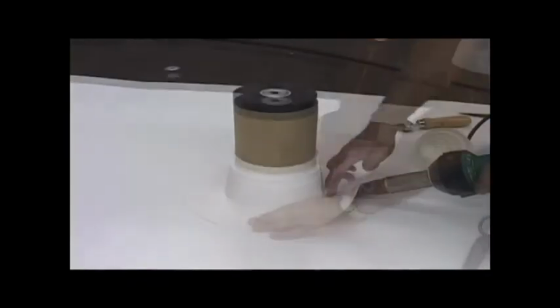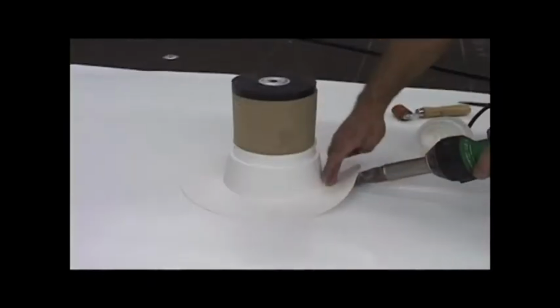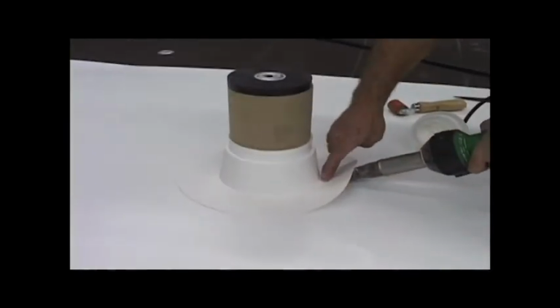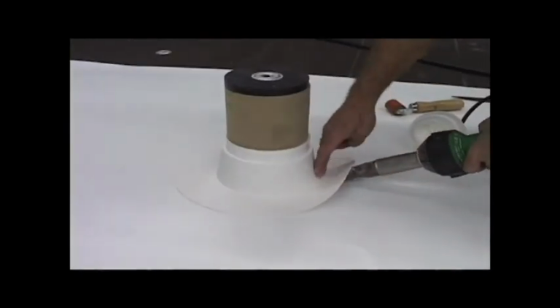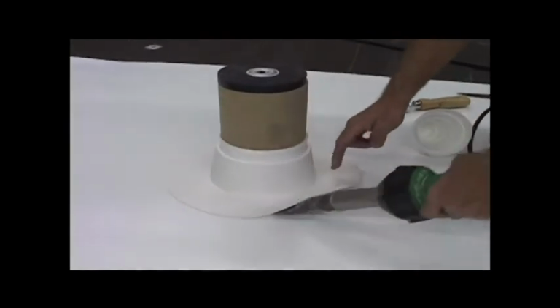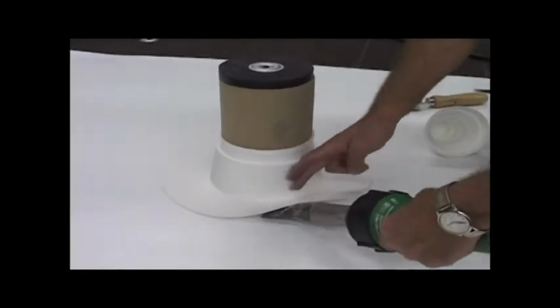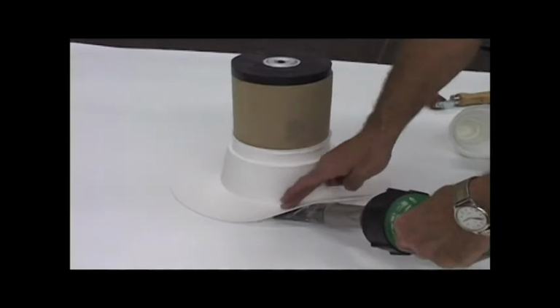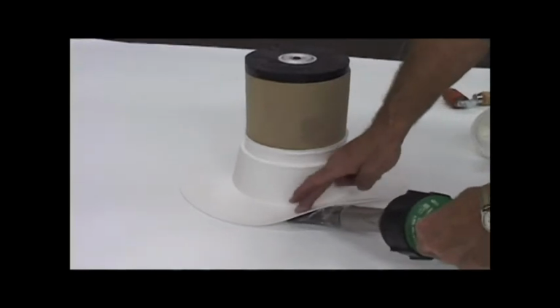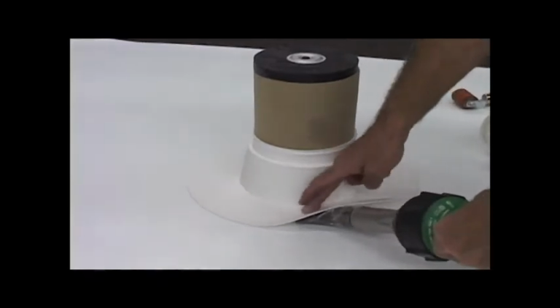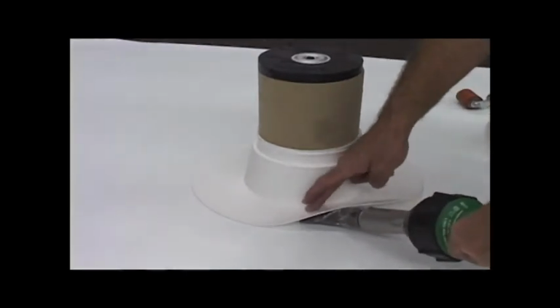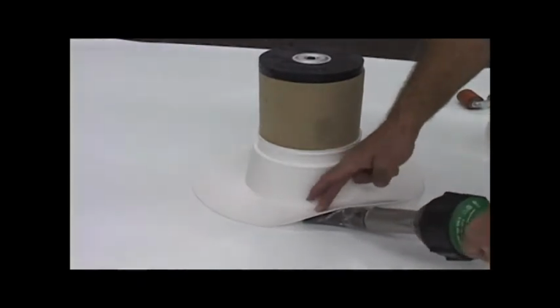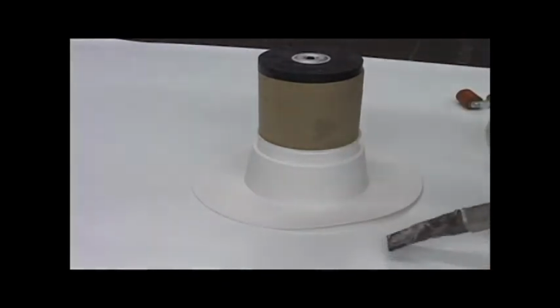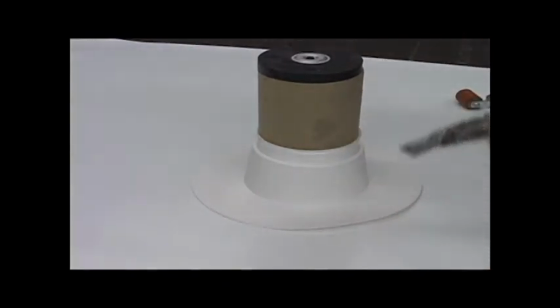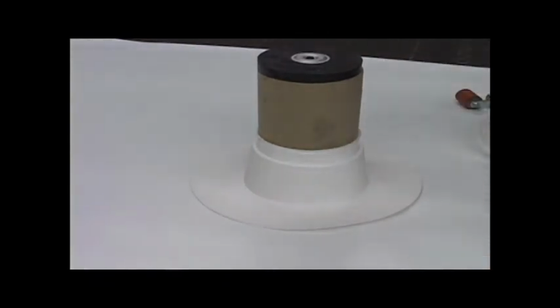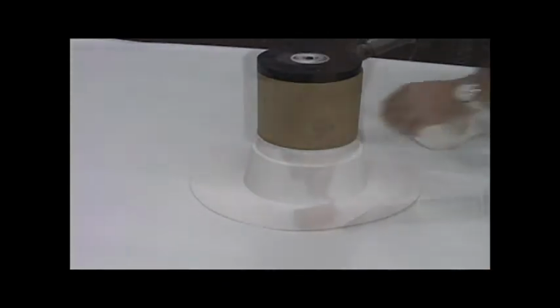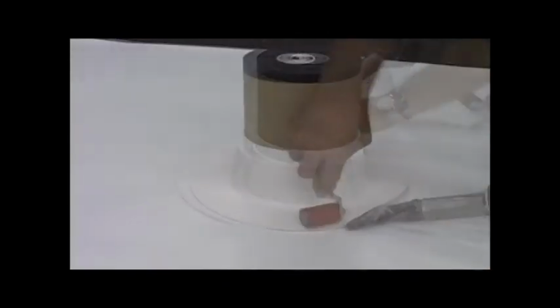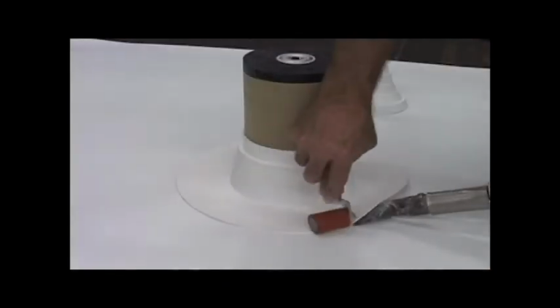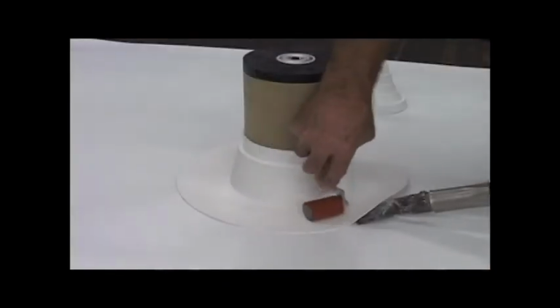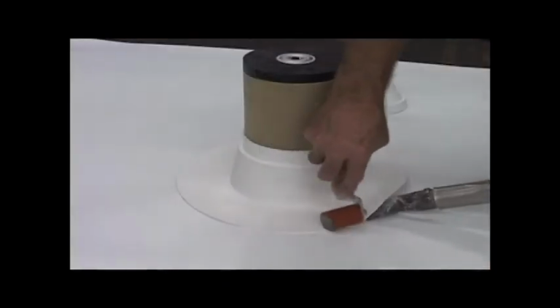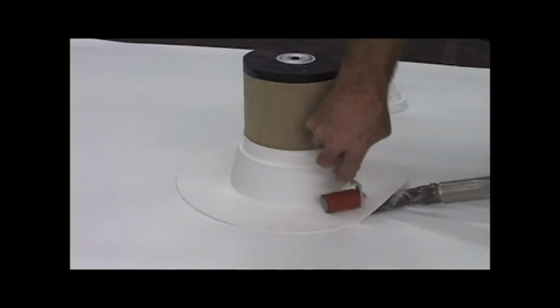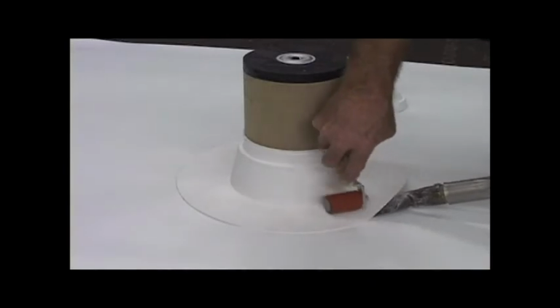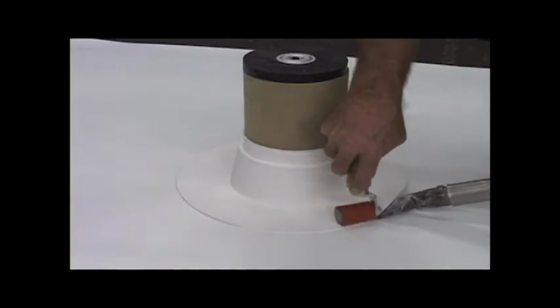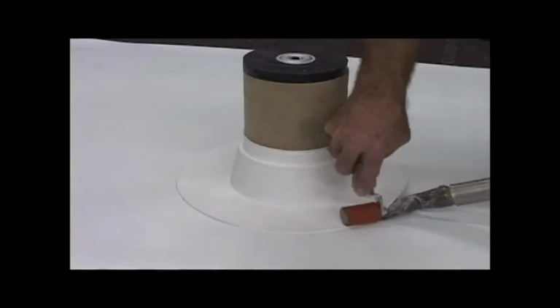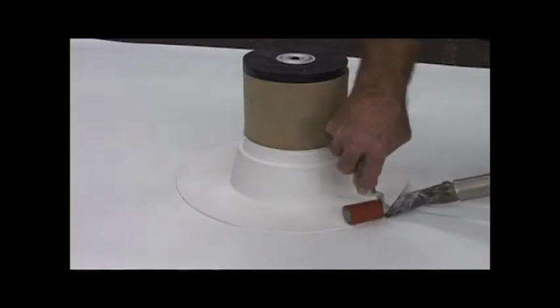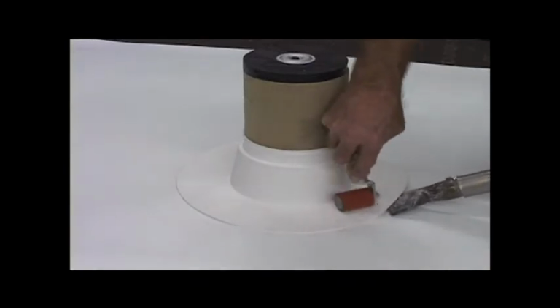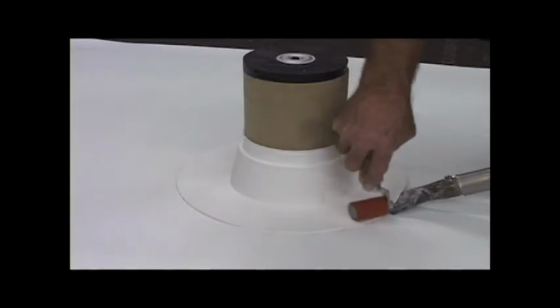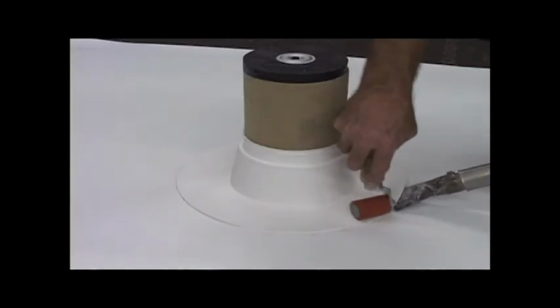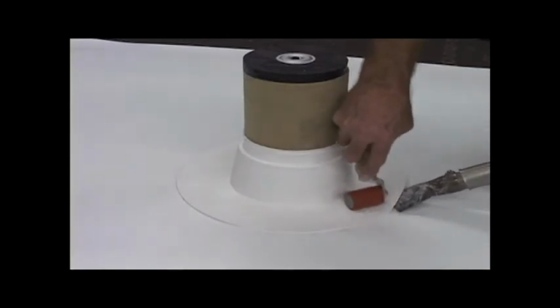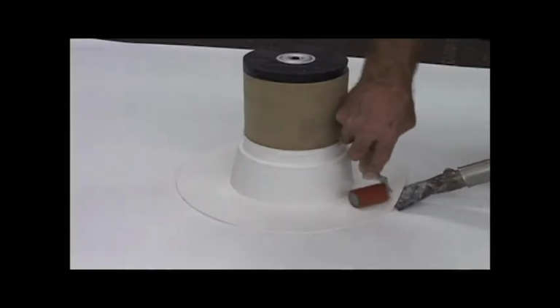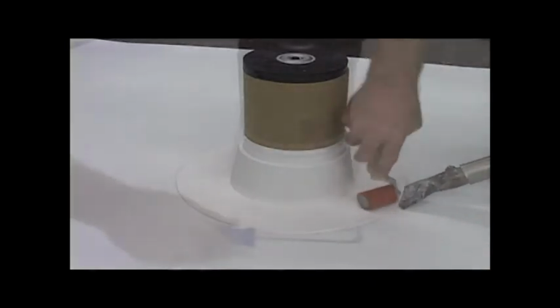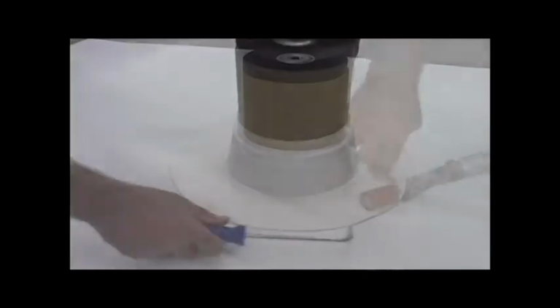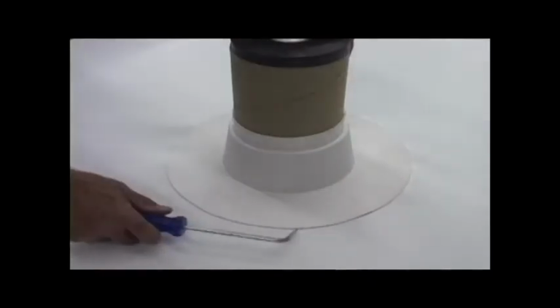Step 5. Using a handheld hot air welder, pre-weld the back edge of the flange. Step 6. Weld the flange to the deck to obtain the 1 and 1/2-inch minimum splice.